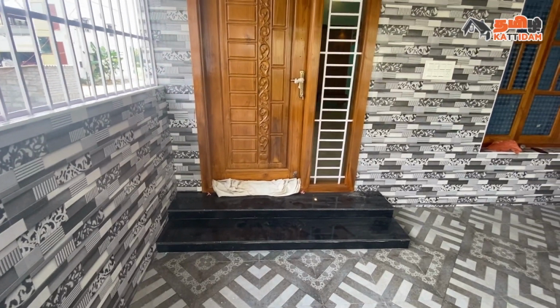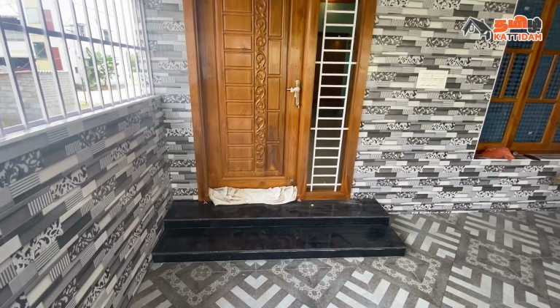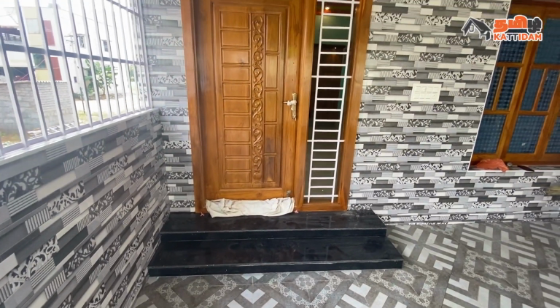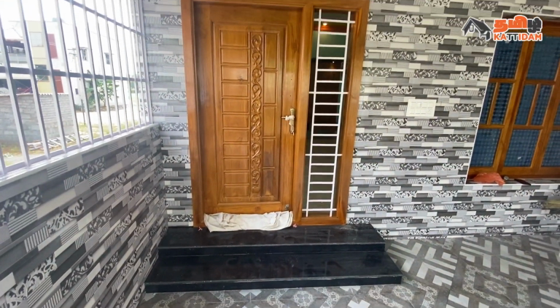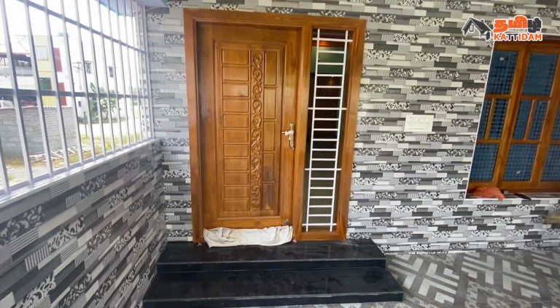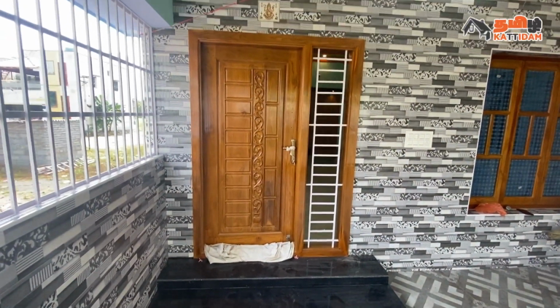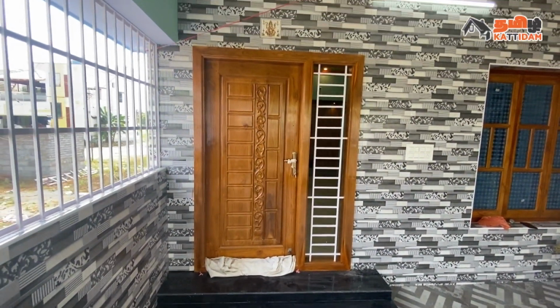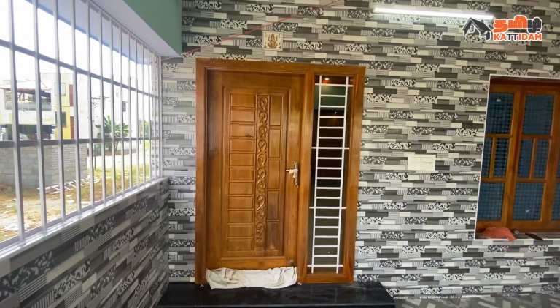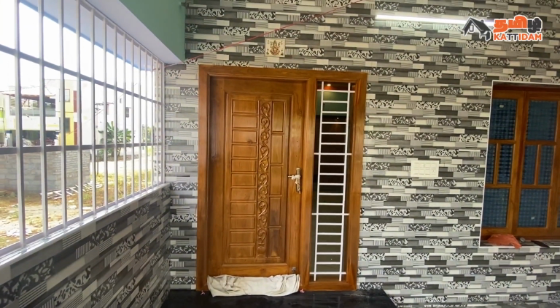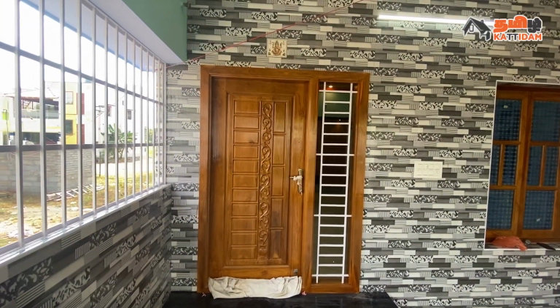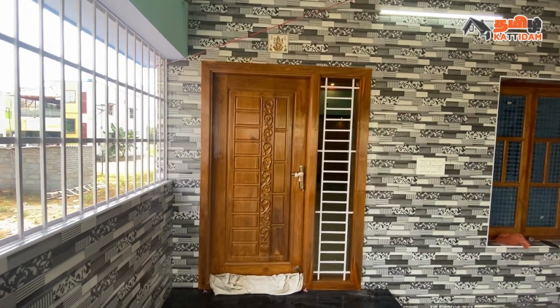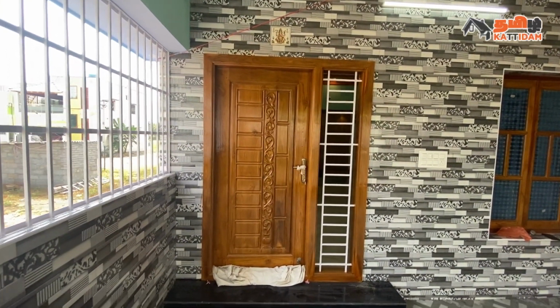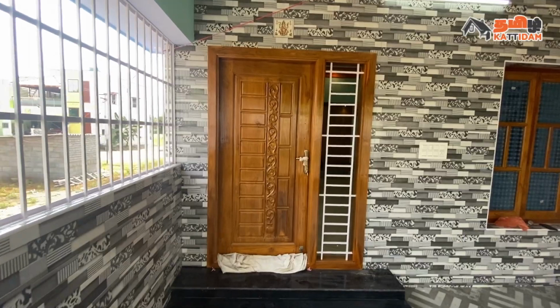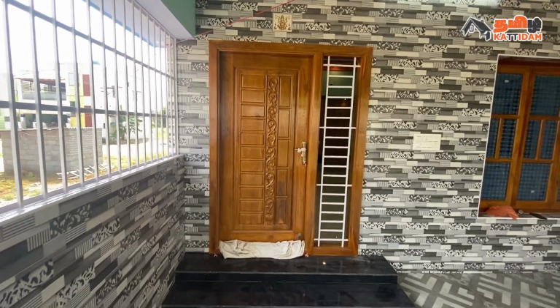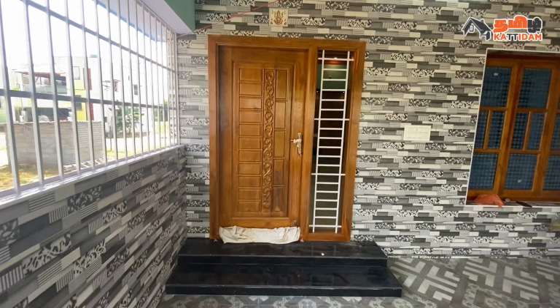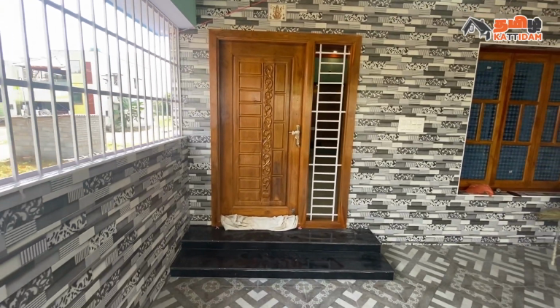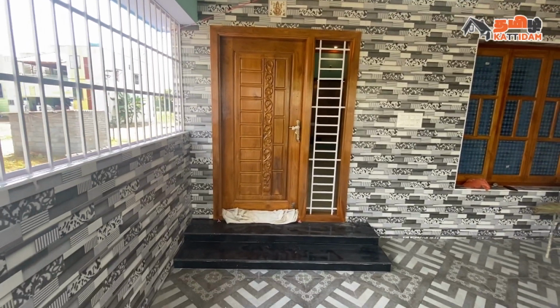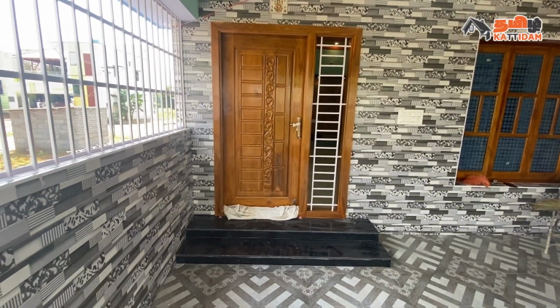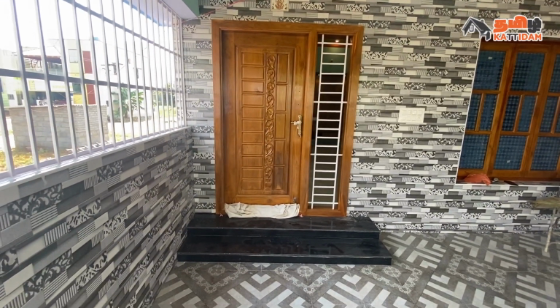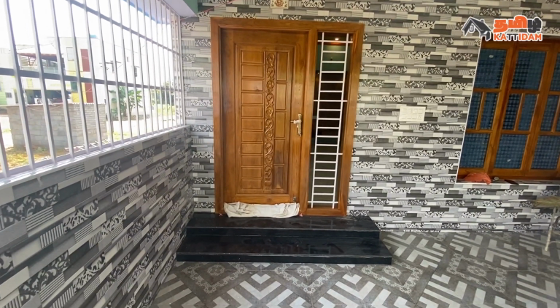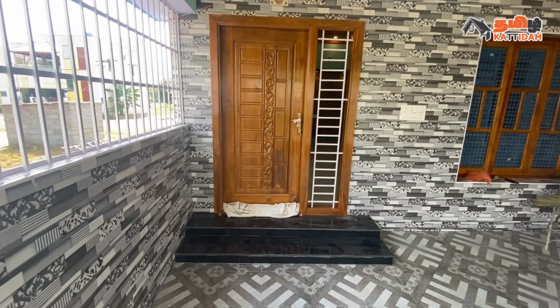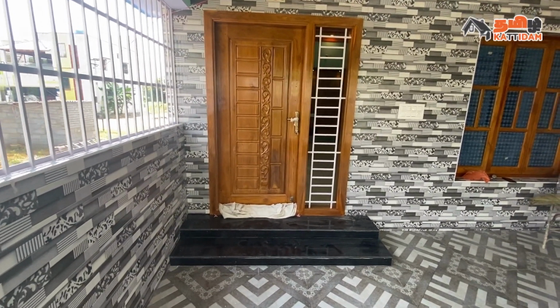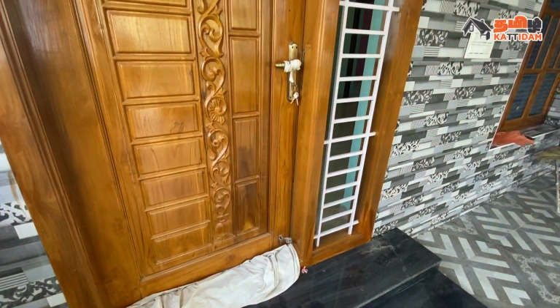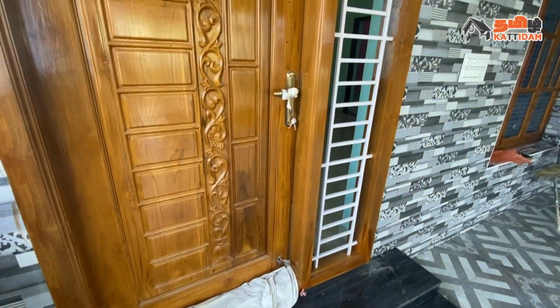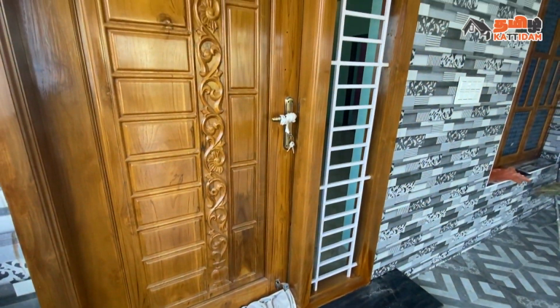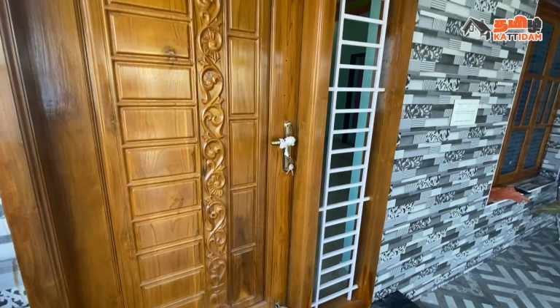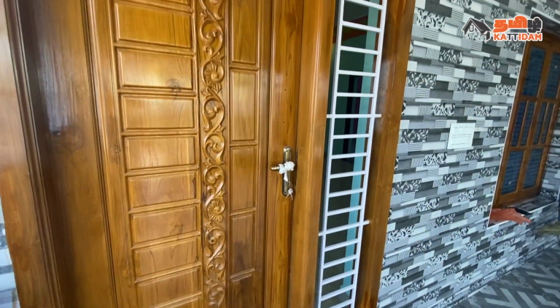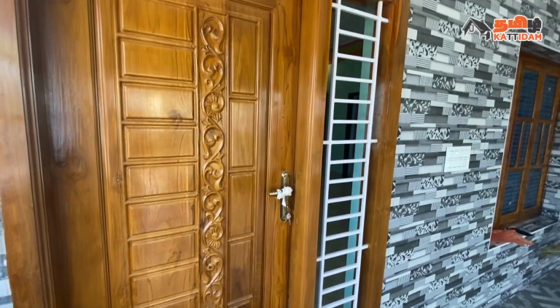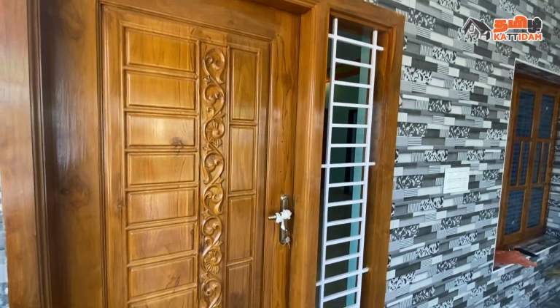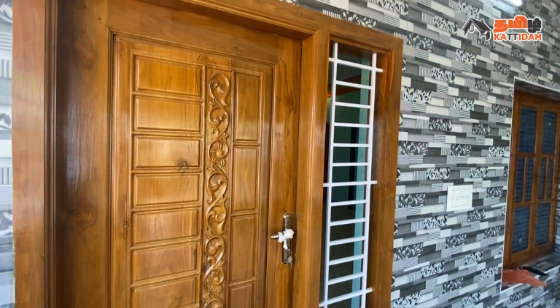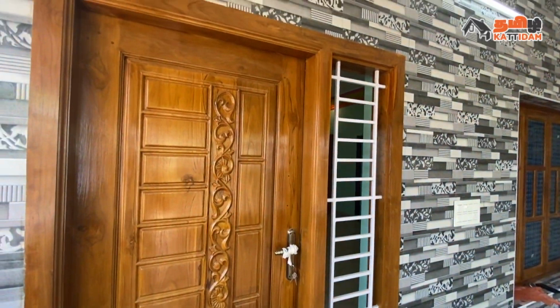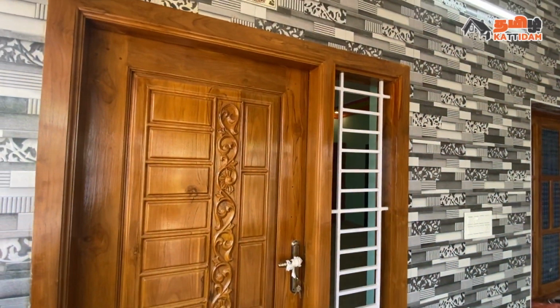This is the main door. The main door is a single door type. We can provide a very unique design with T-moulds. We can provide additional safety grills and frost glass.